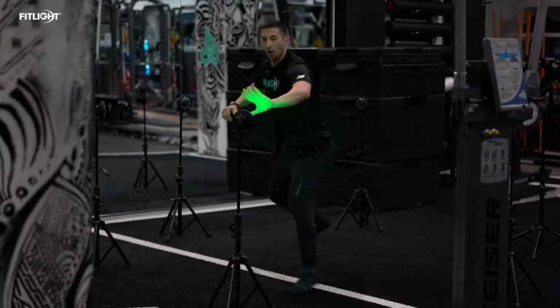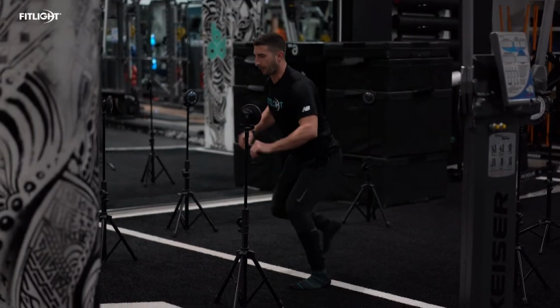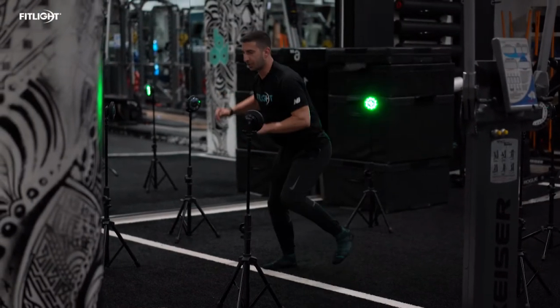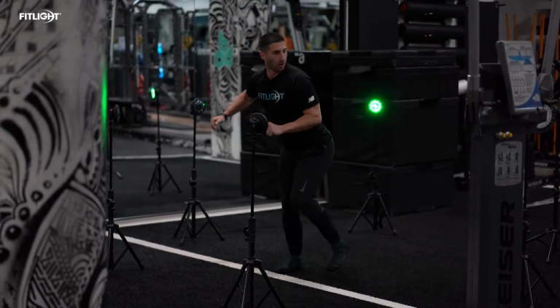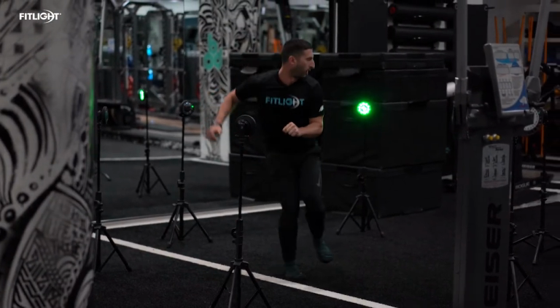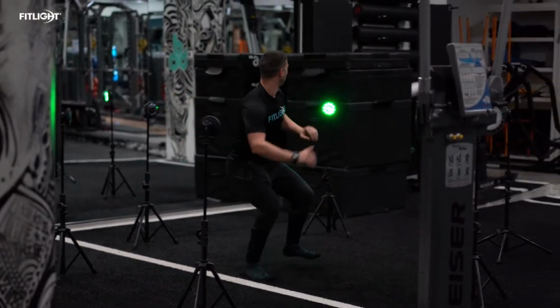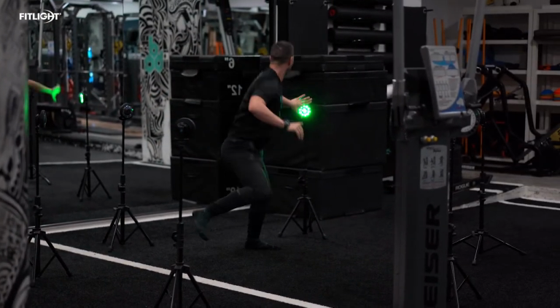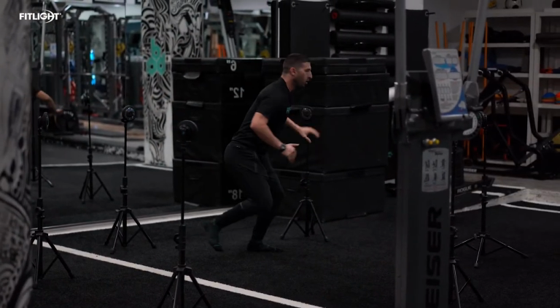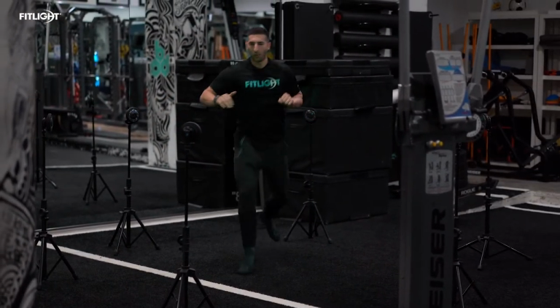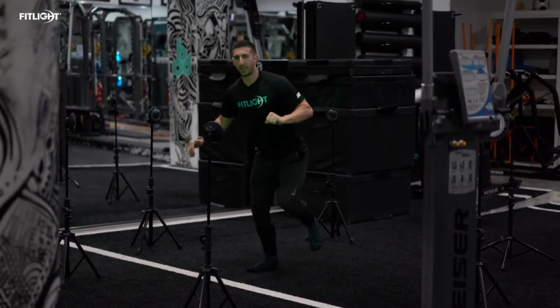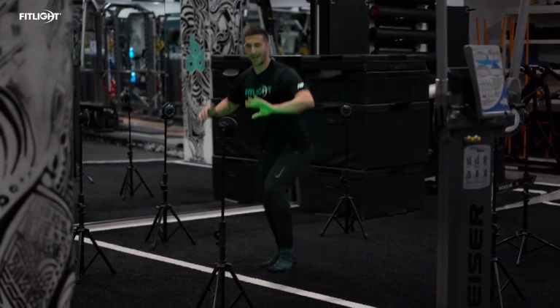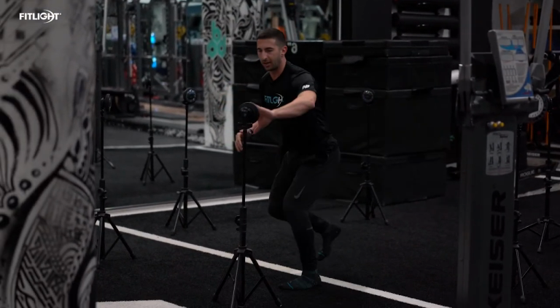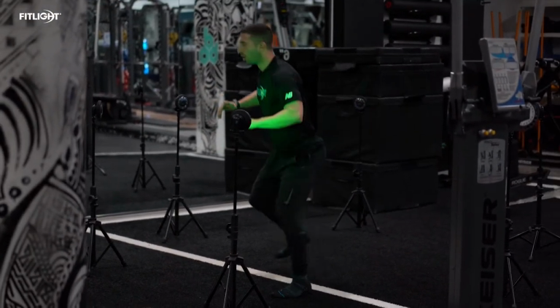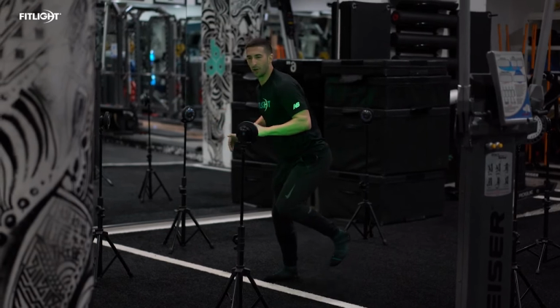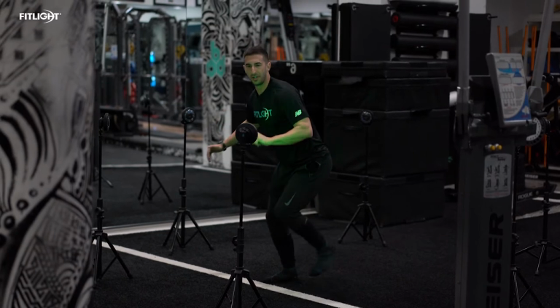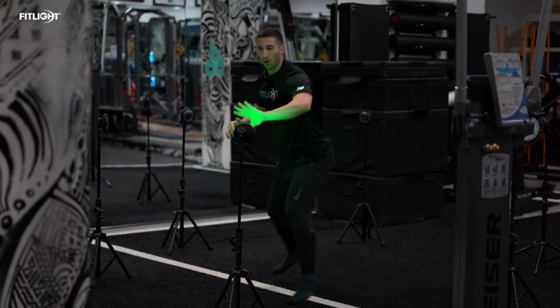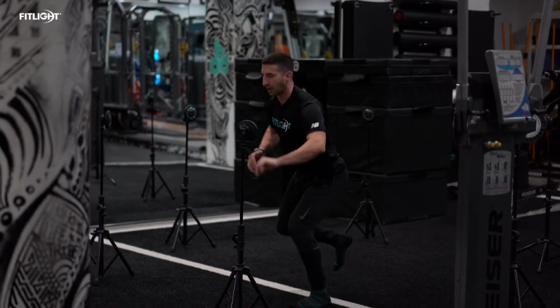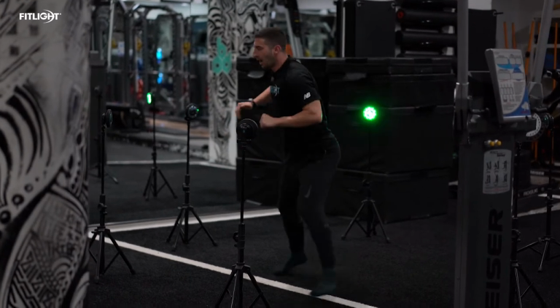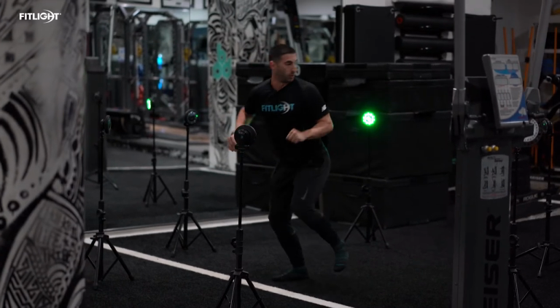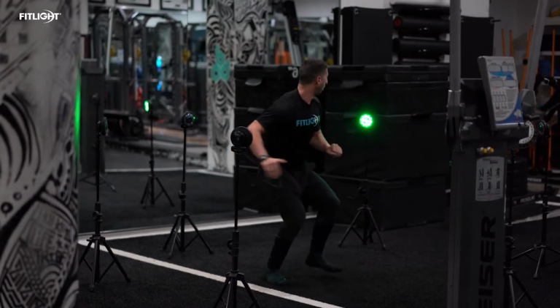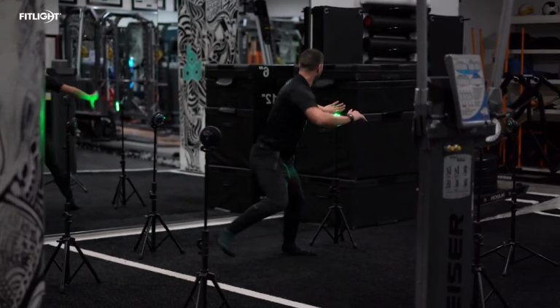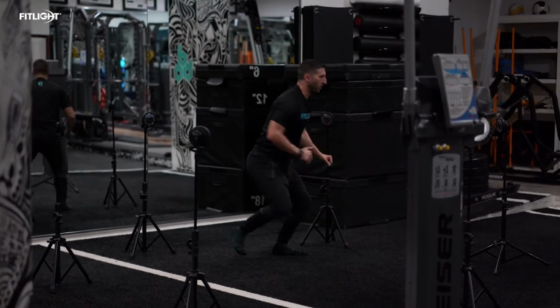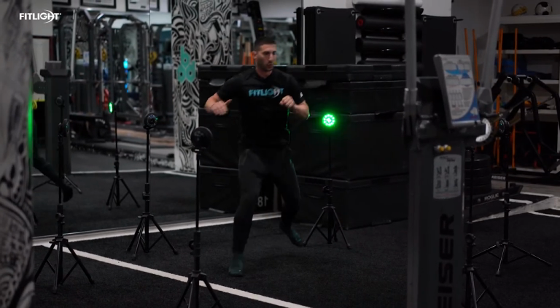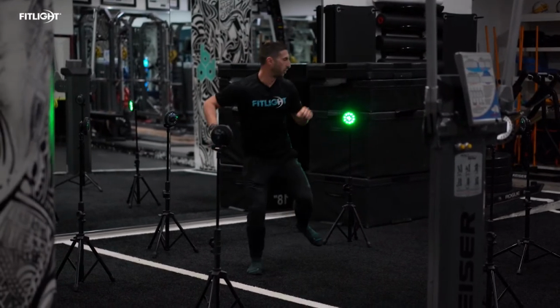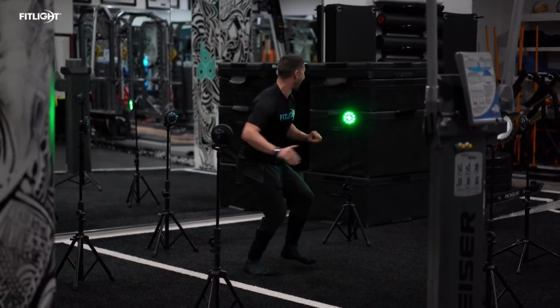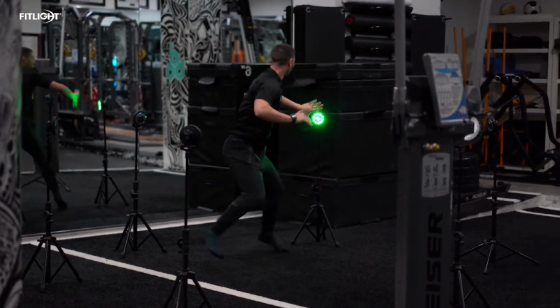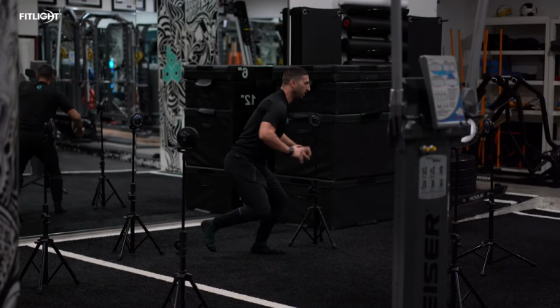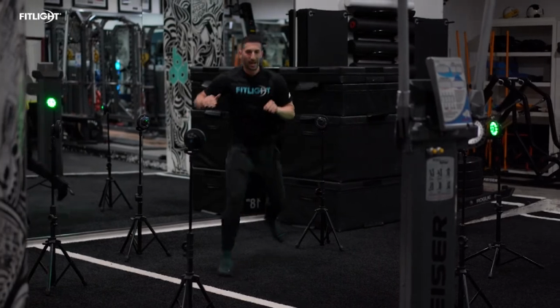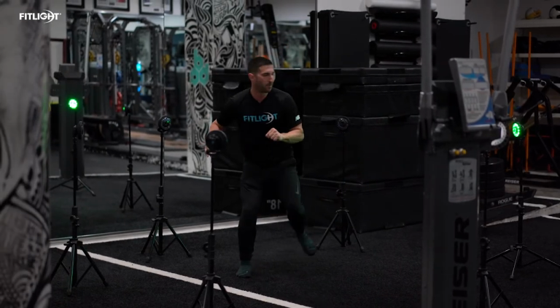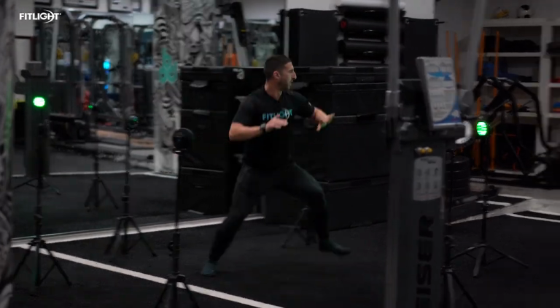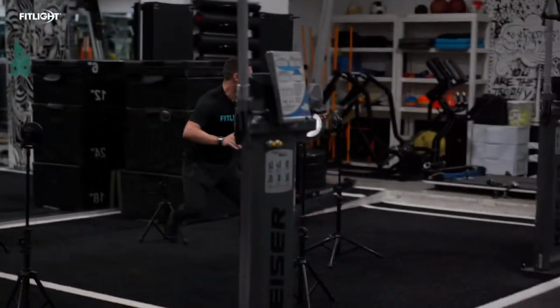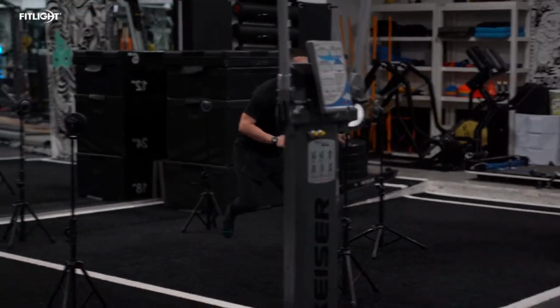When we're focusing on our landing mechanics, we always want to keep the weight in the heel. We don't want the knee to go over the toe, and we don't want the knee to cave inwards. We always want the ankle, knee, and hip in proper alignment.